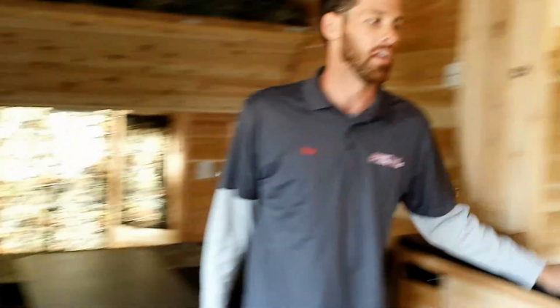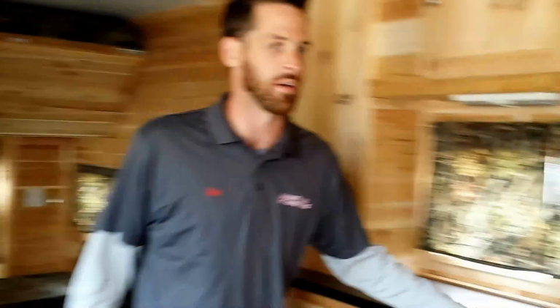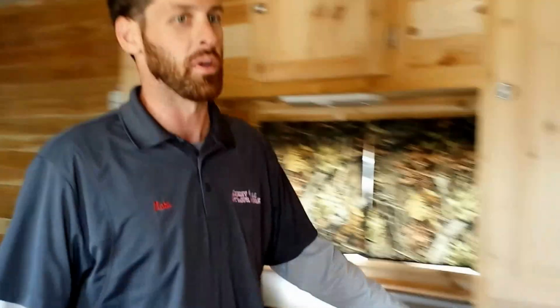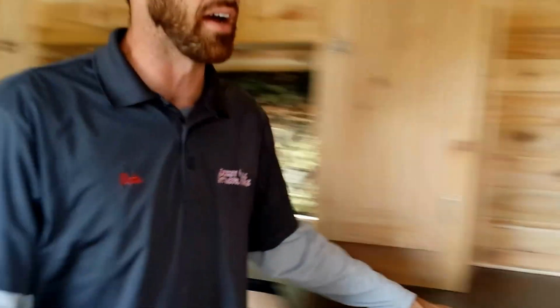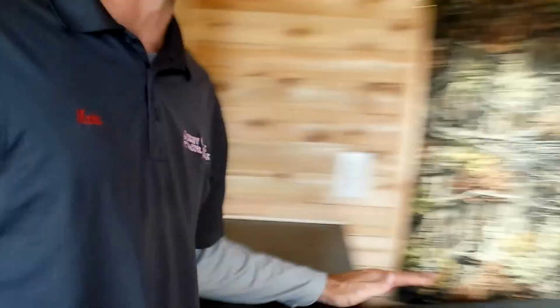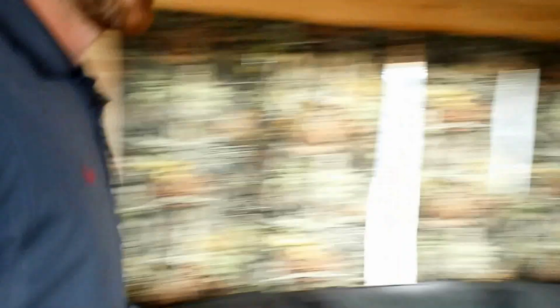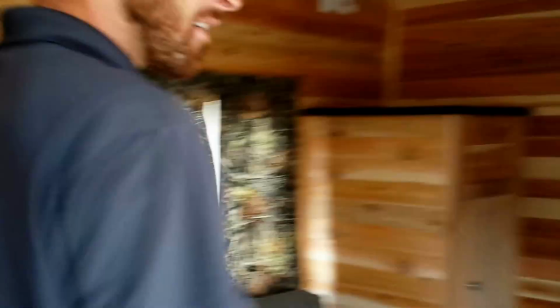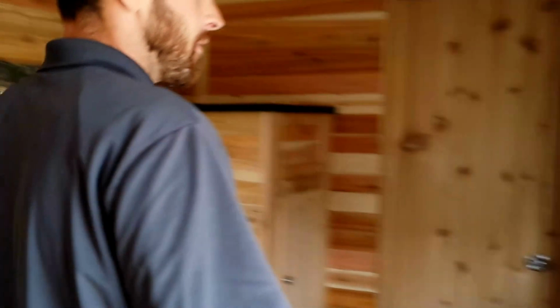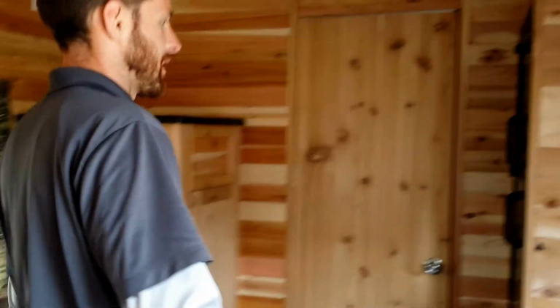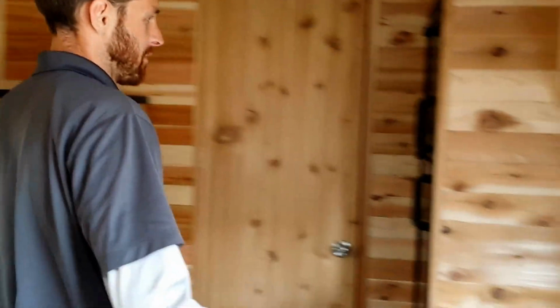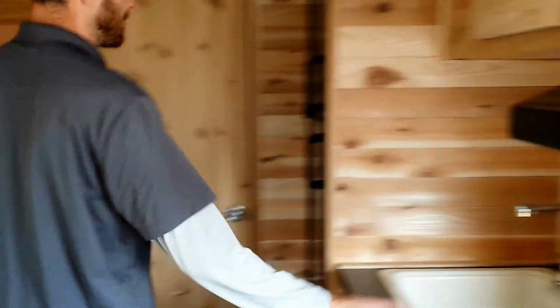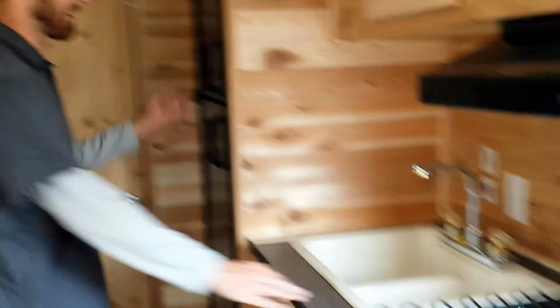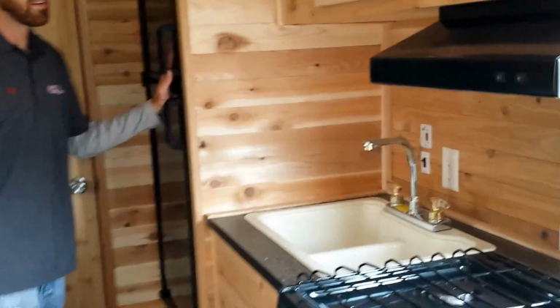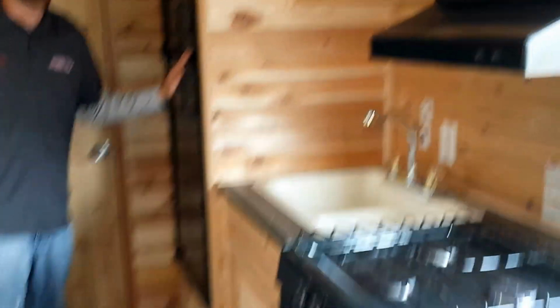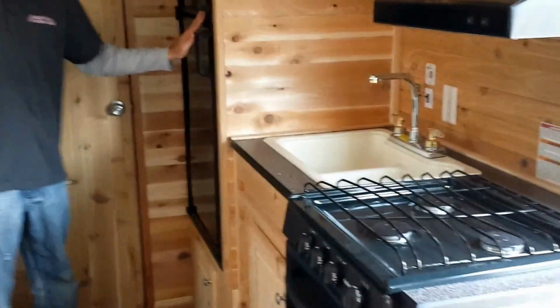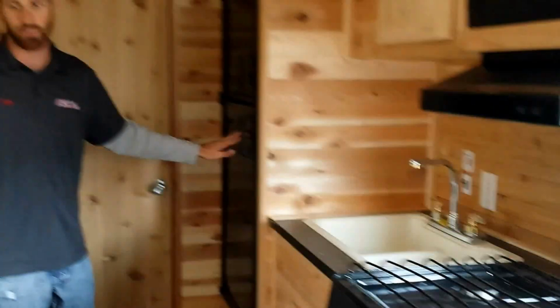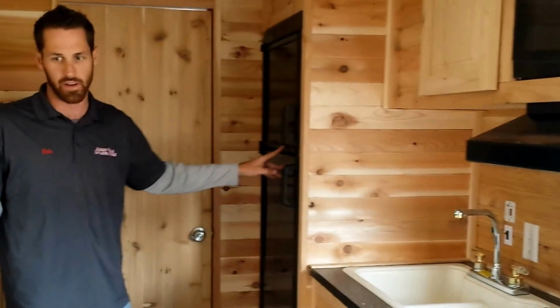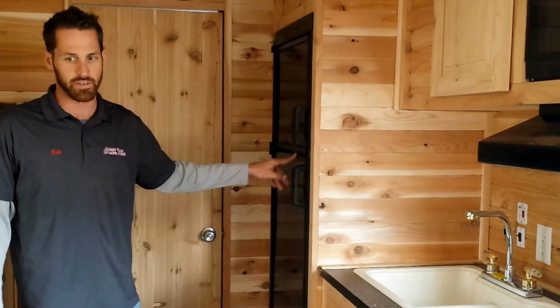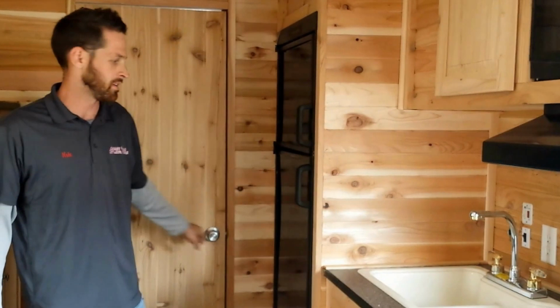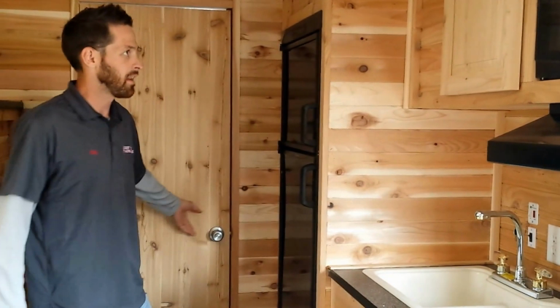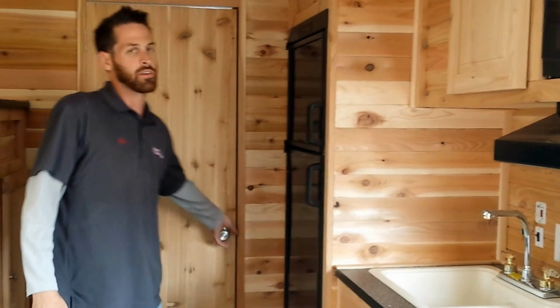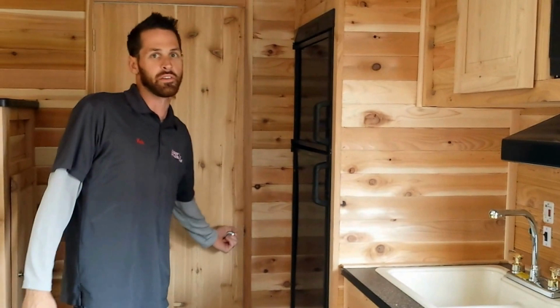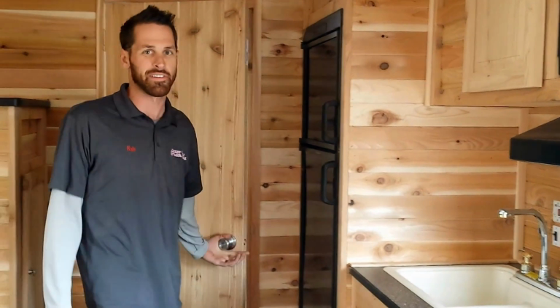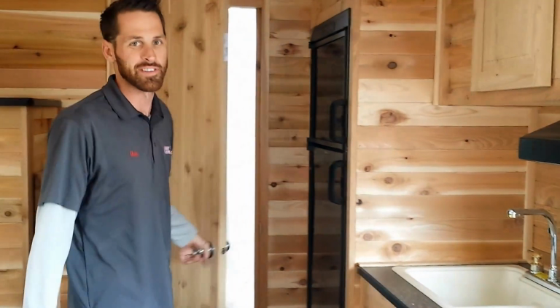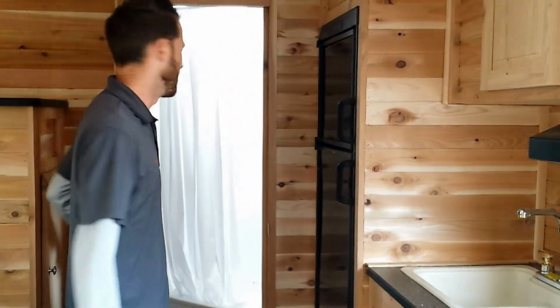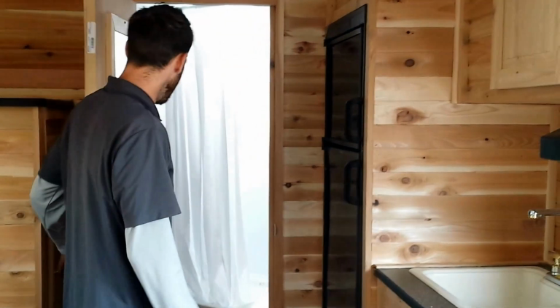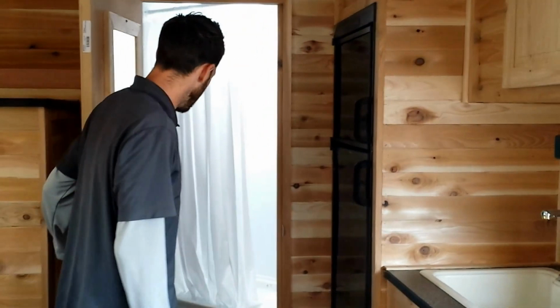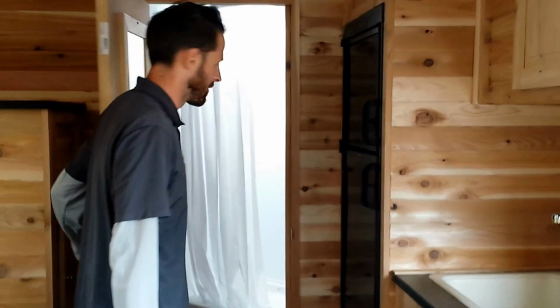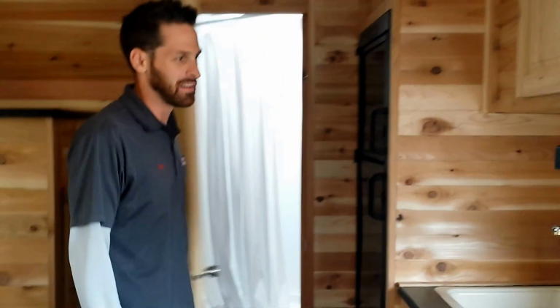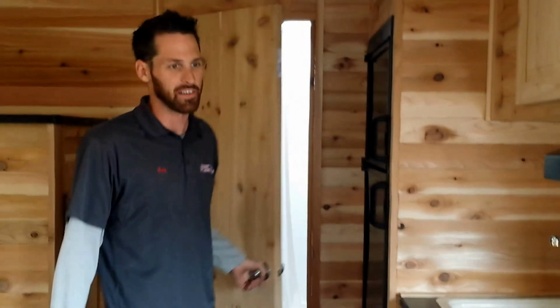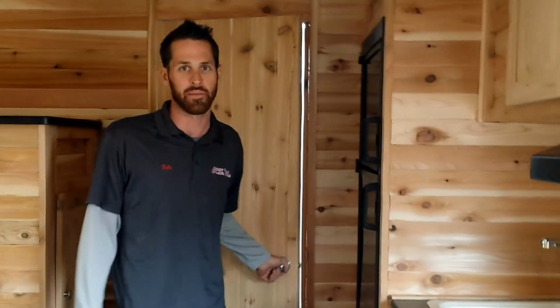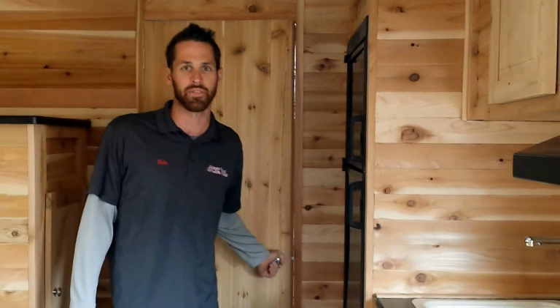Coming this way, we've got a full kitchenette with a double sink, full-size refrigerator and freezer. And of course, there's a bathroom and shower — everything you need to go camping or fishing.